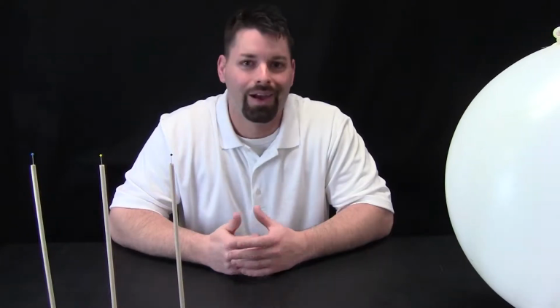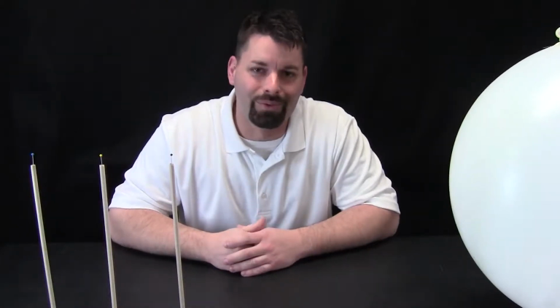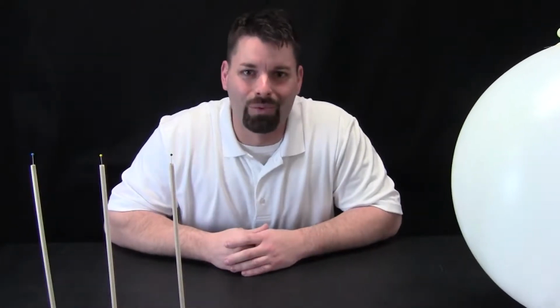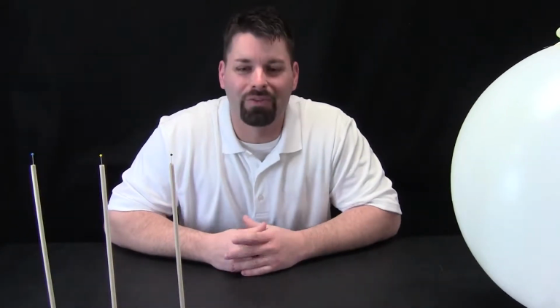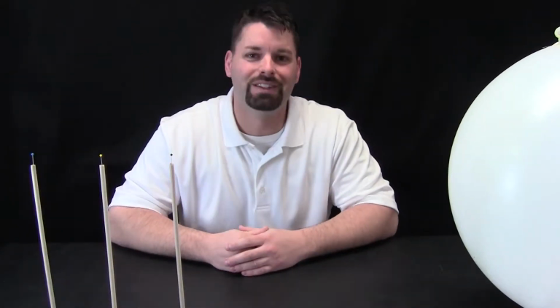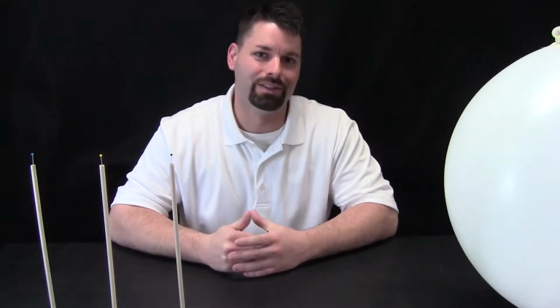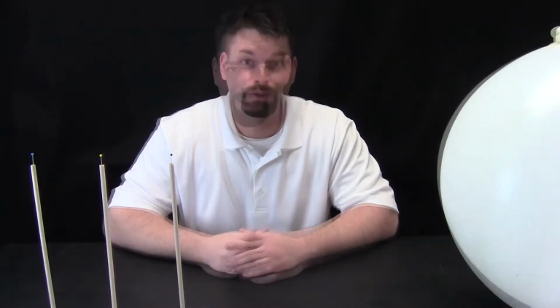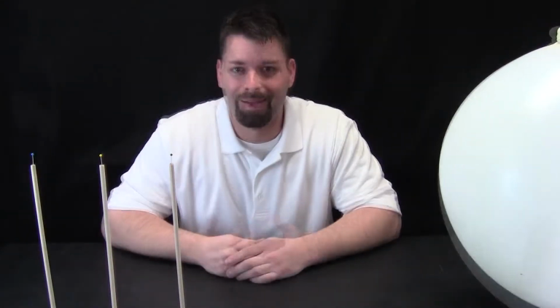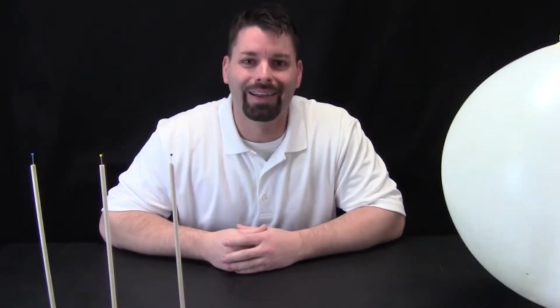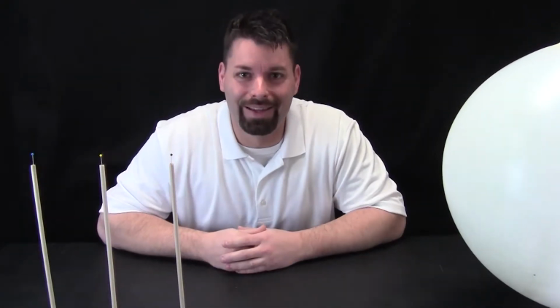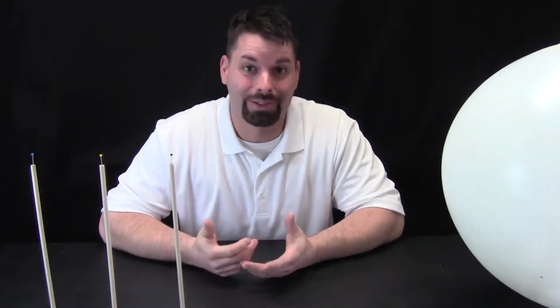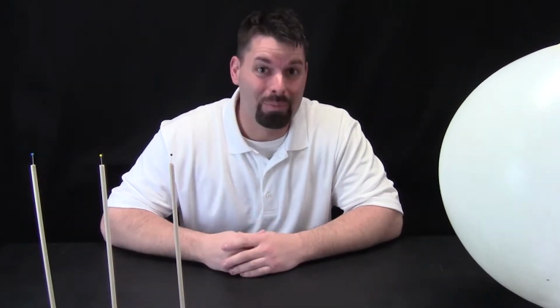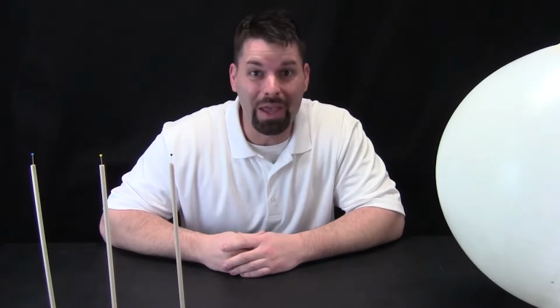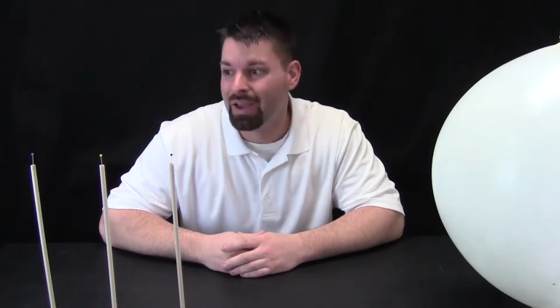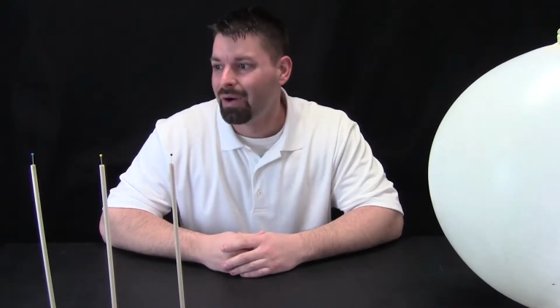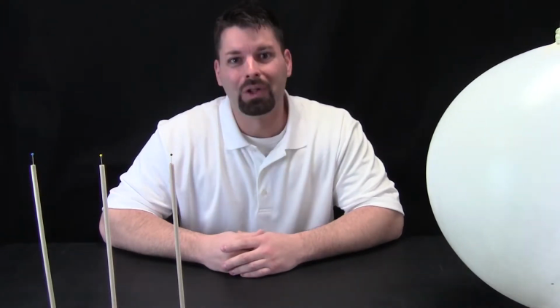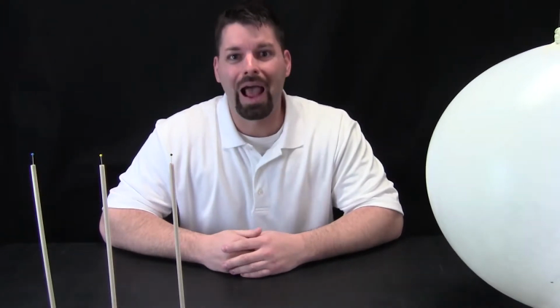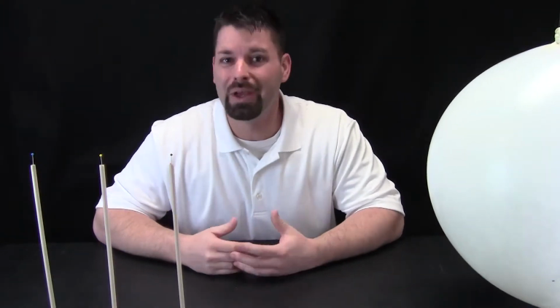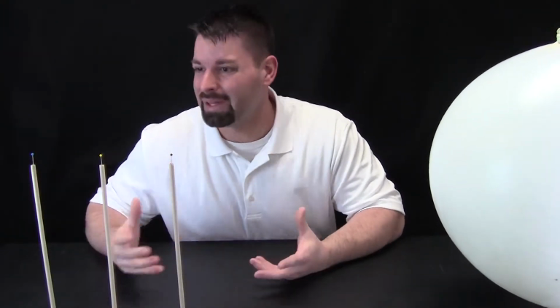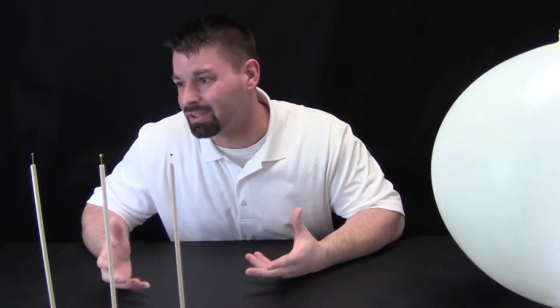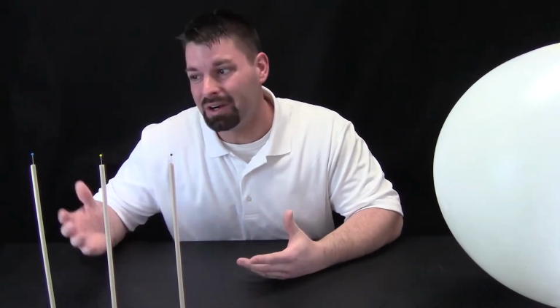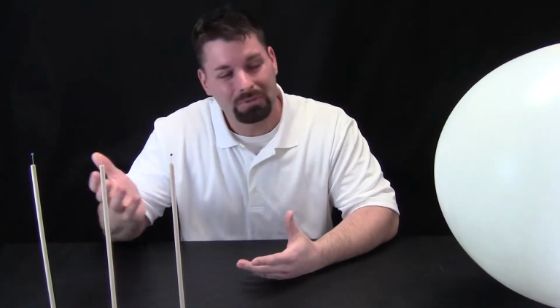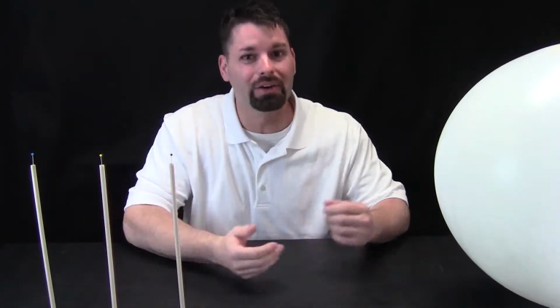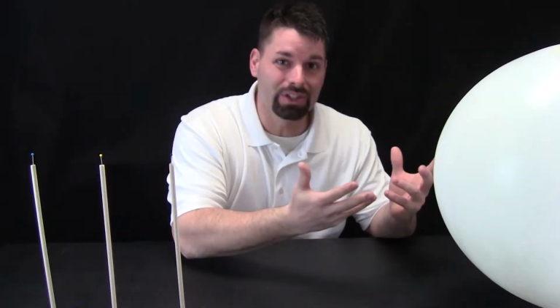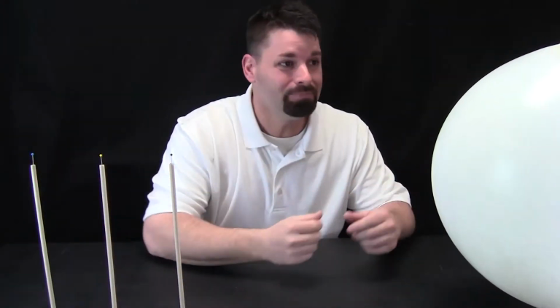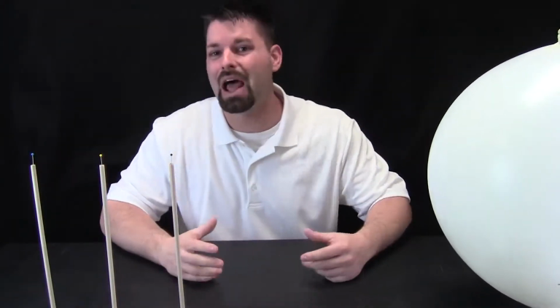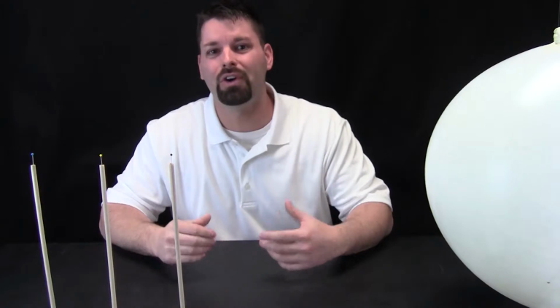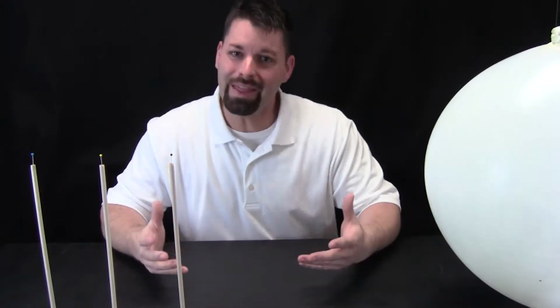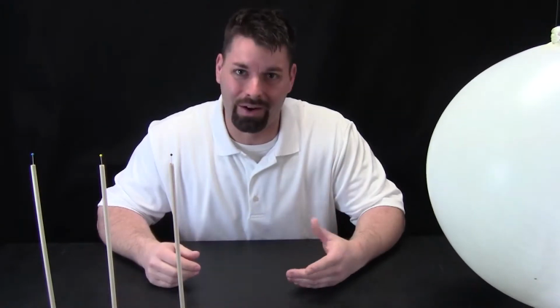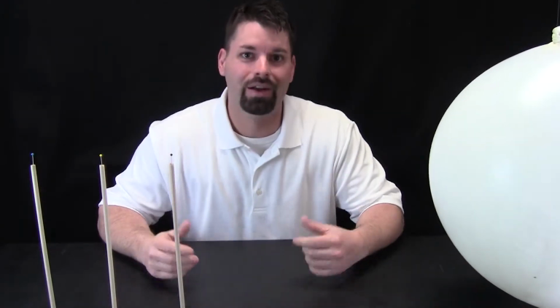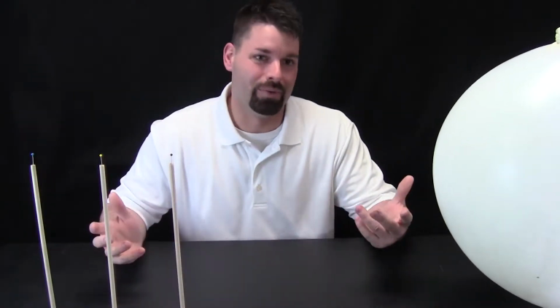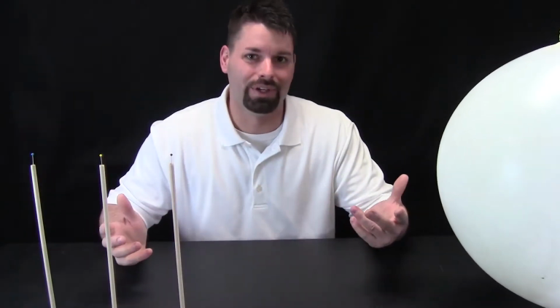Hi, I am Jared and welcome to Fun Science Demos. The big idea today is big. We want to look at how big our planets are compared to the Sun and how far away they are from the Sun.